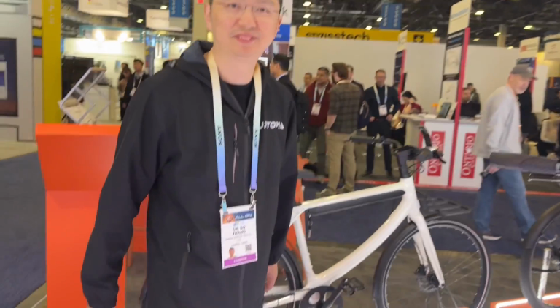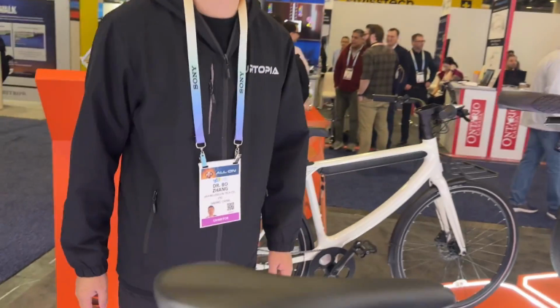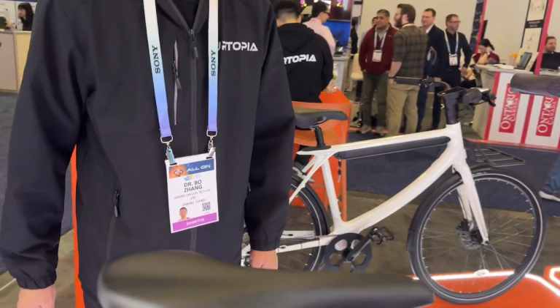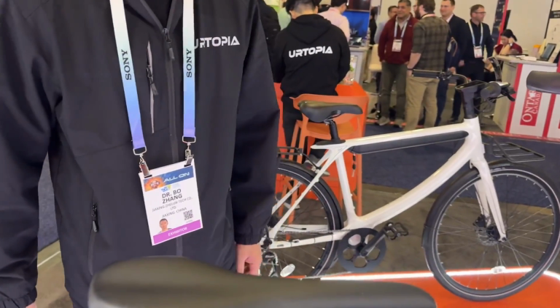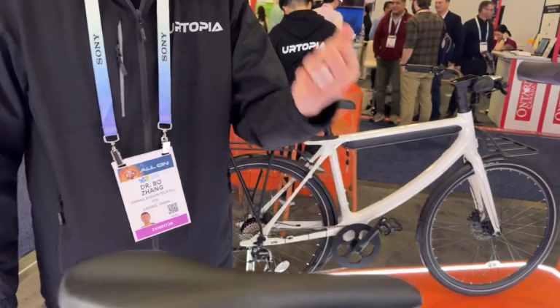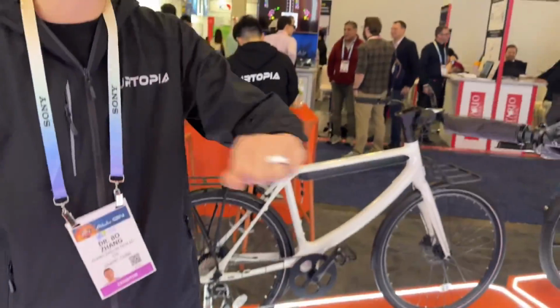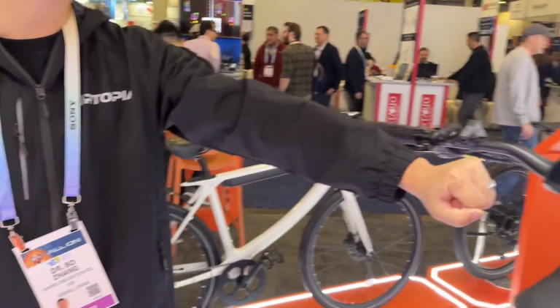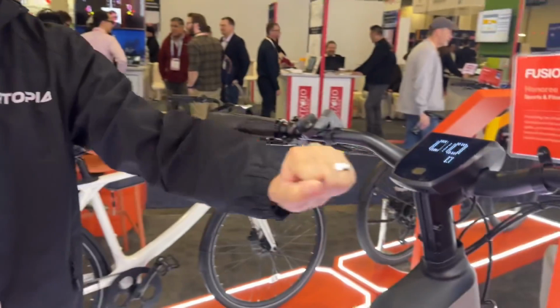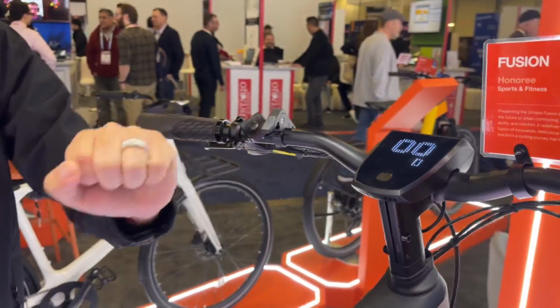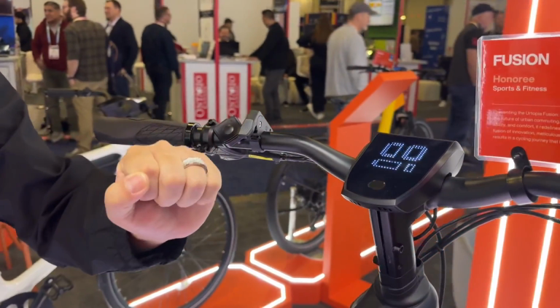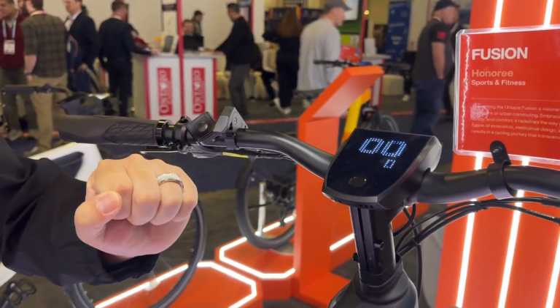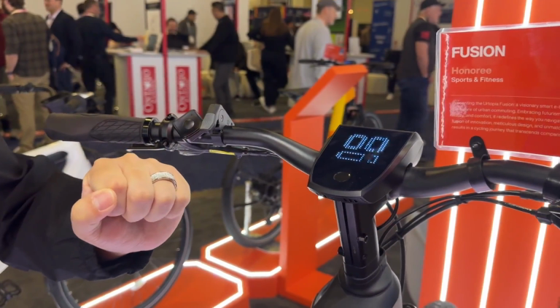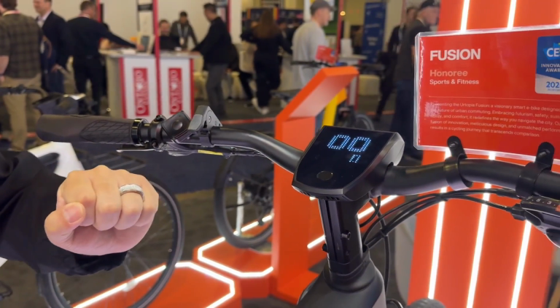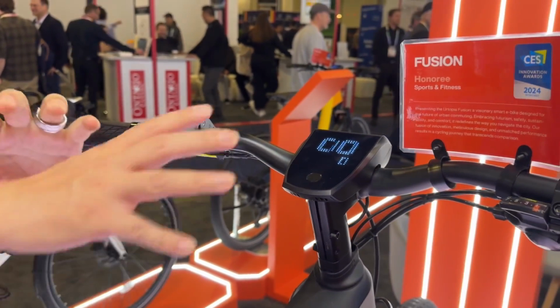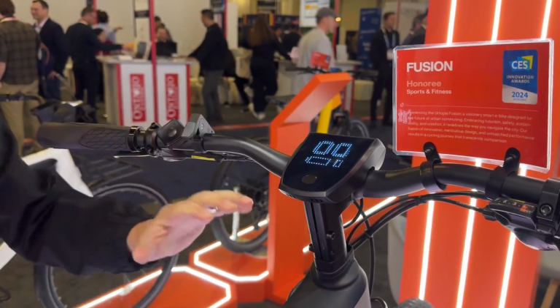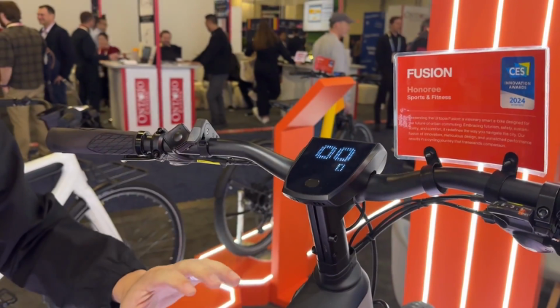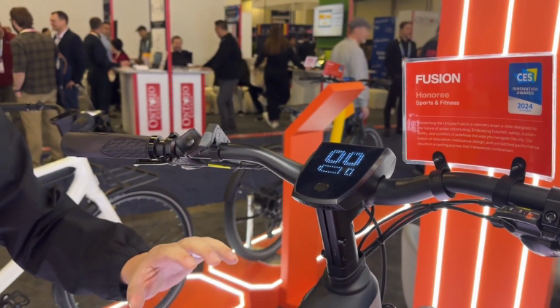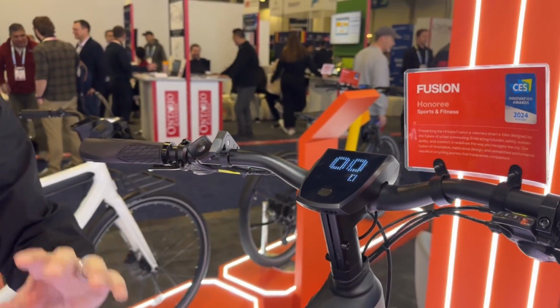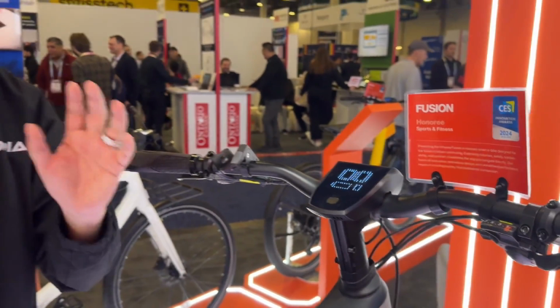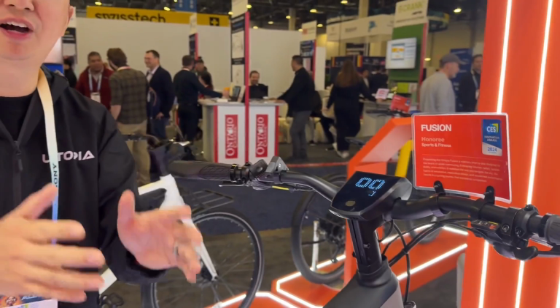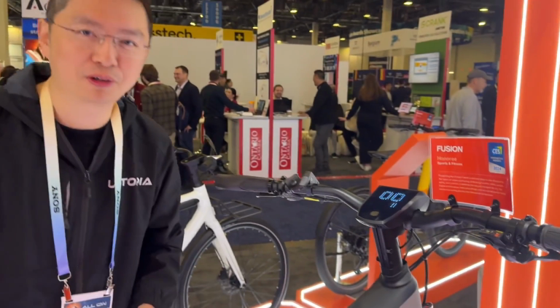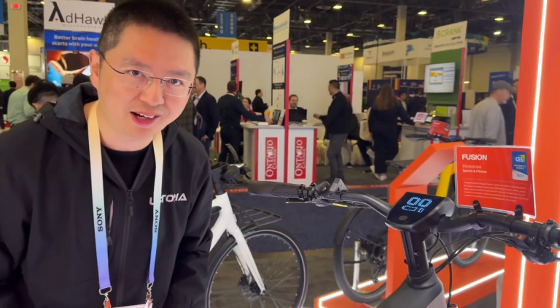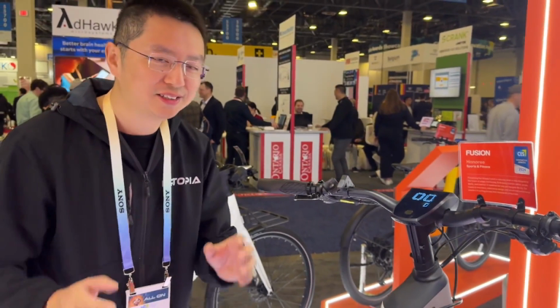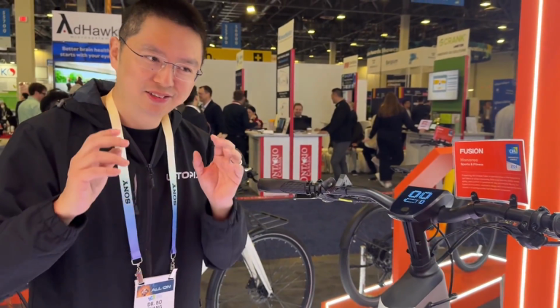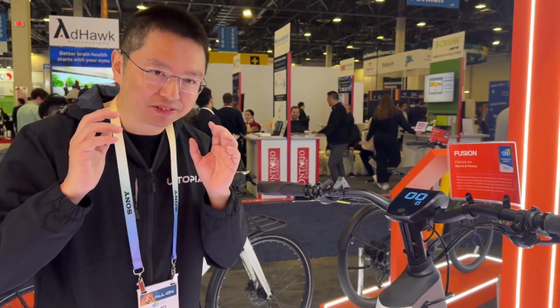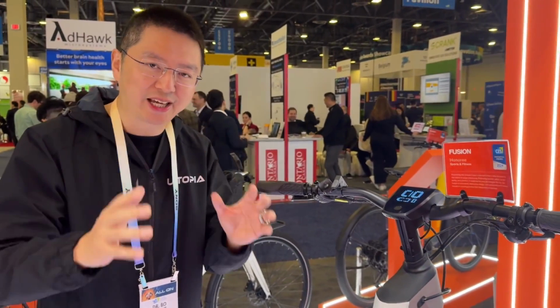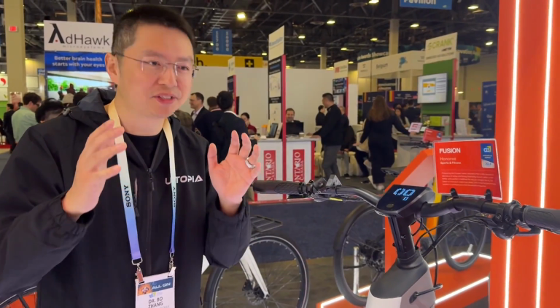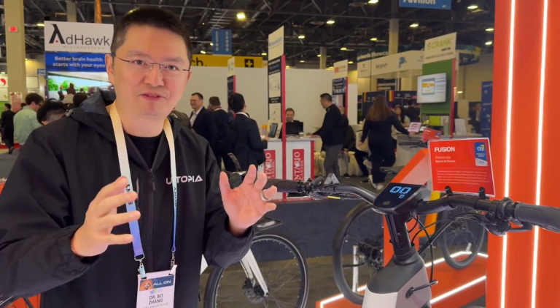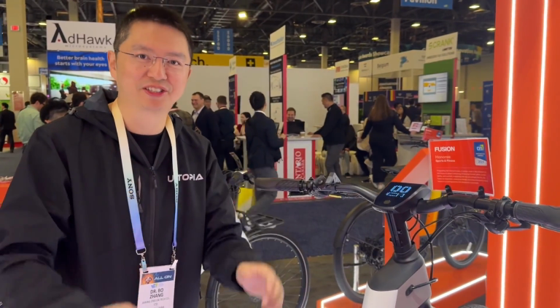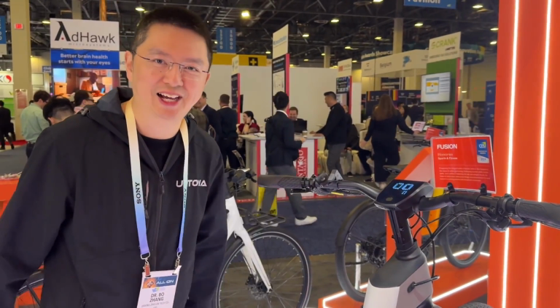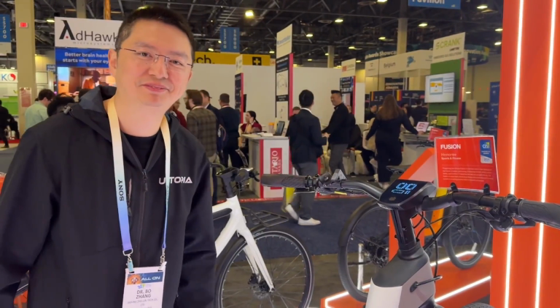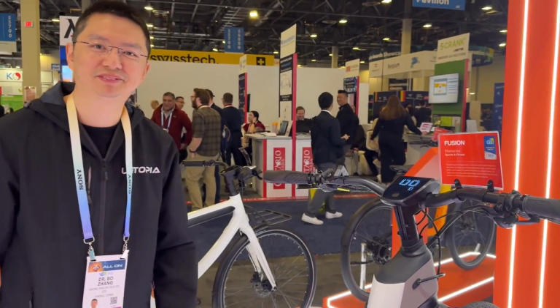And your magic ring works for this one too? No problem. So the smart function — all the bikes from Yortopia have the same smart function.